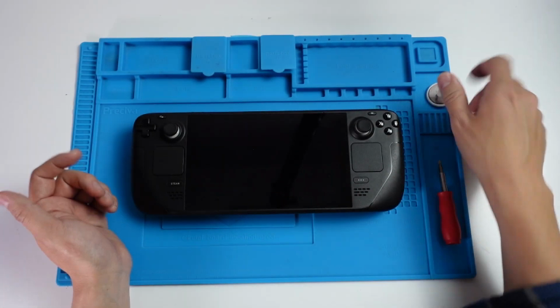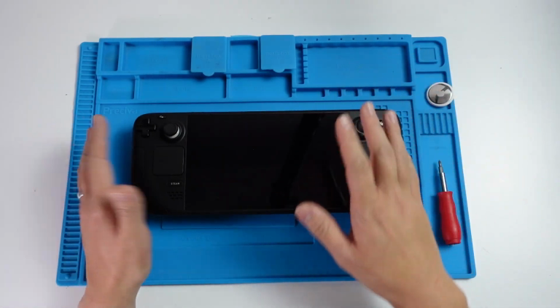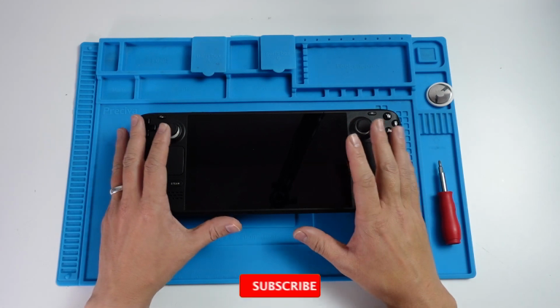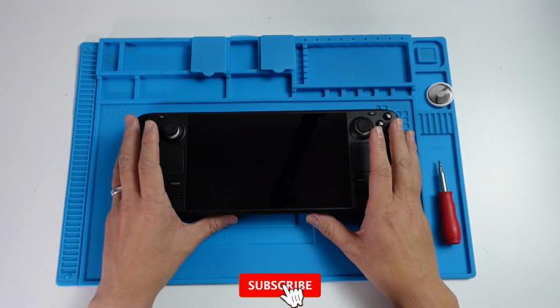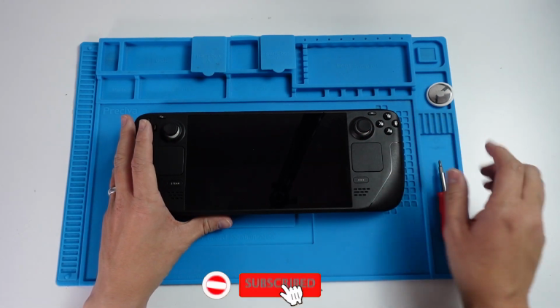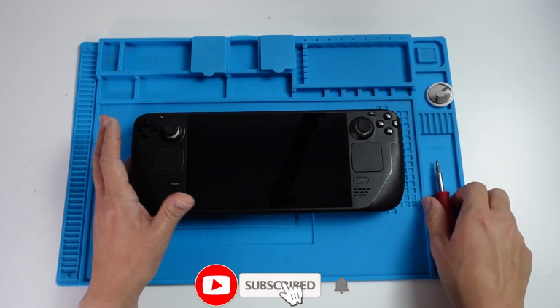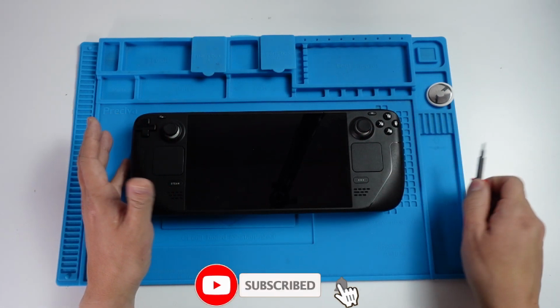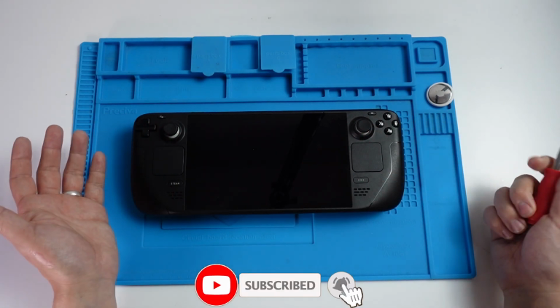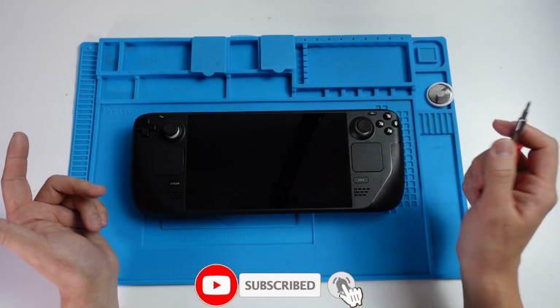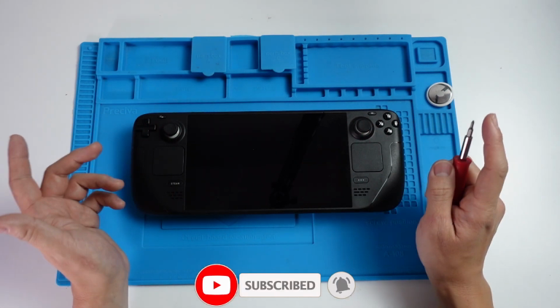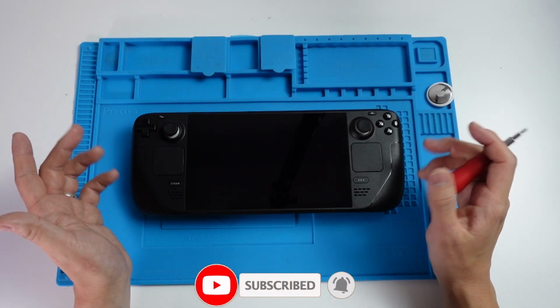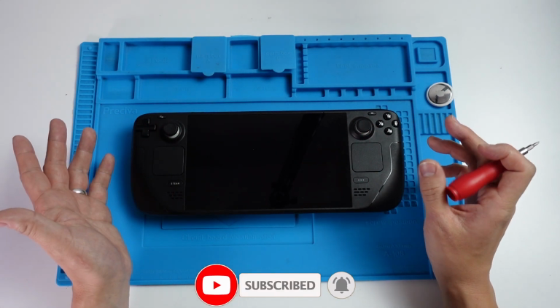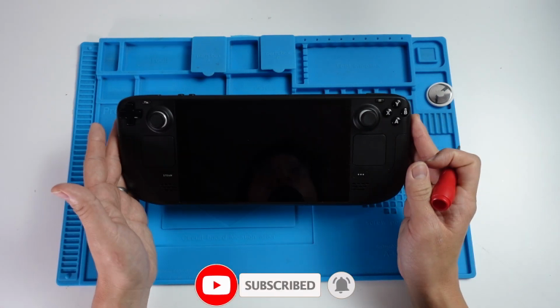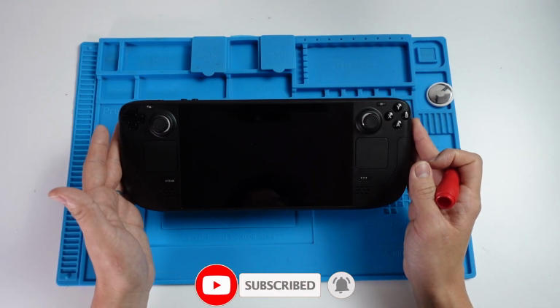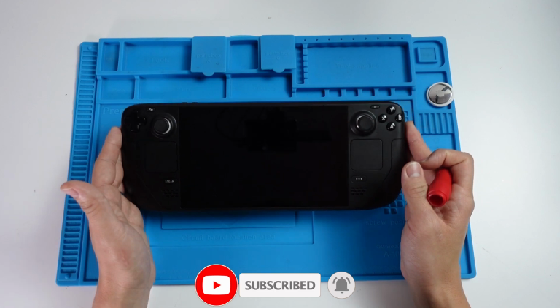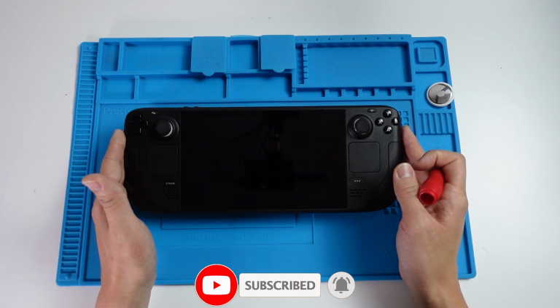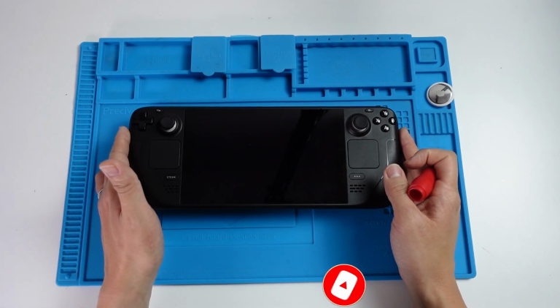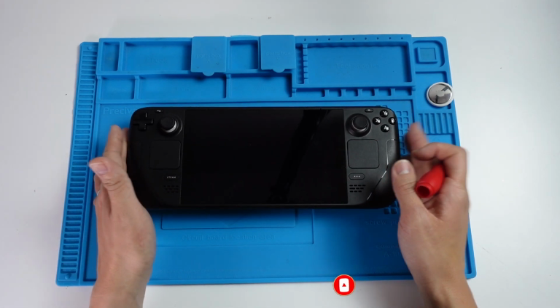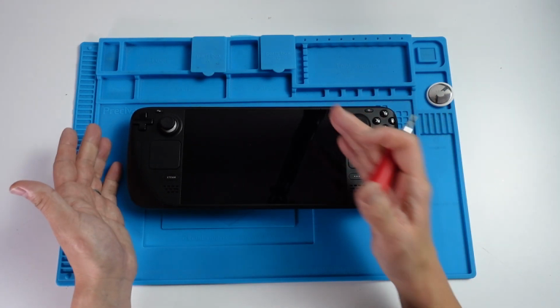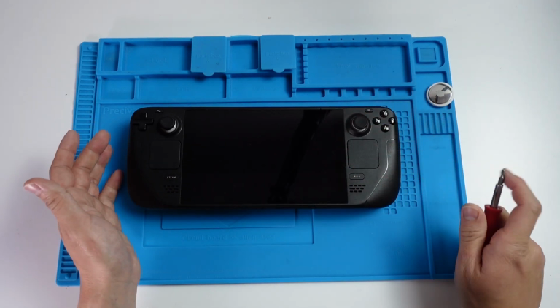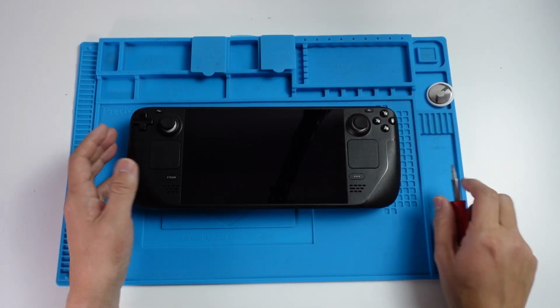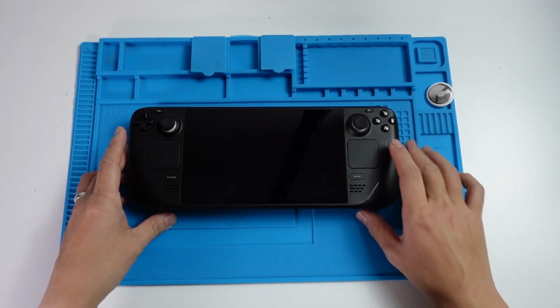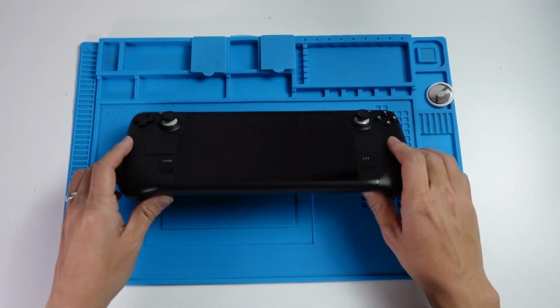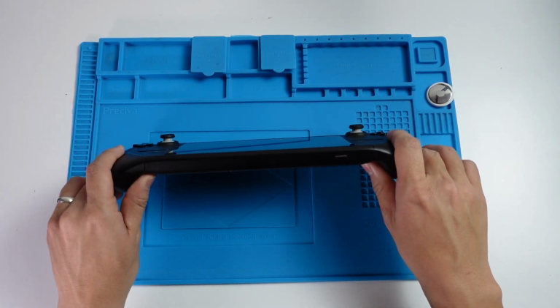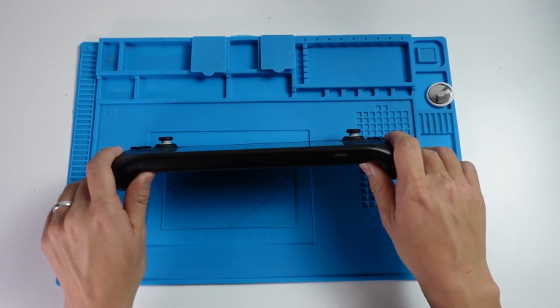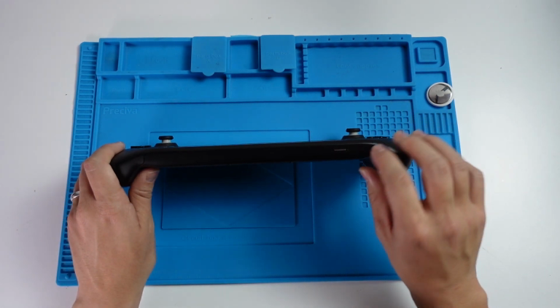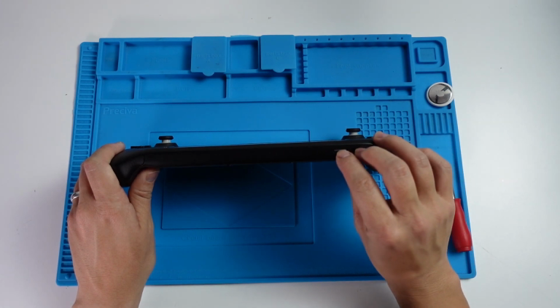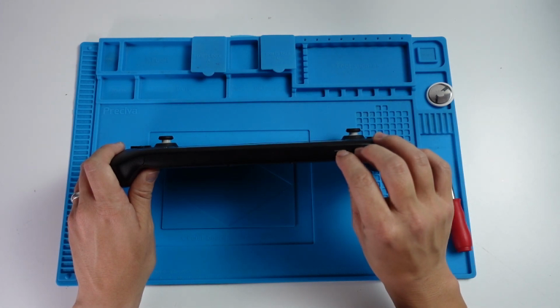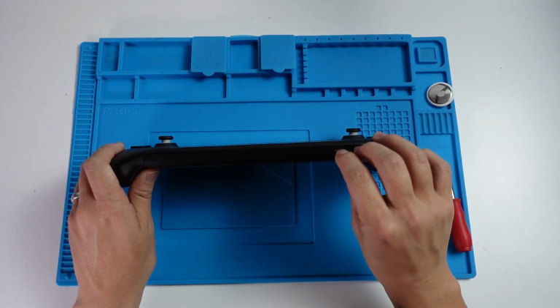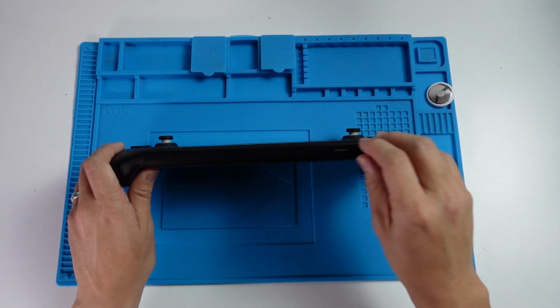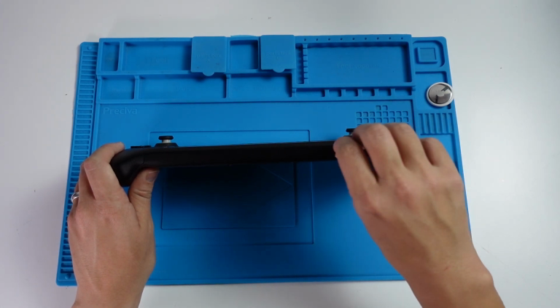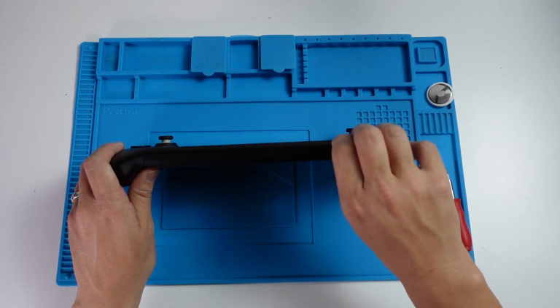If you haven't subscribed already, please consider subscribing and you'll be able to keep up to date with the latest tech tutorials. All we have to do is make sure that our Steam Deck is turned off and we also have to take out the SD card. This is a really important step.